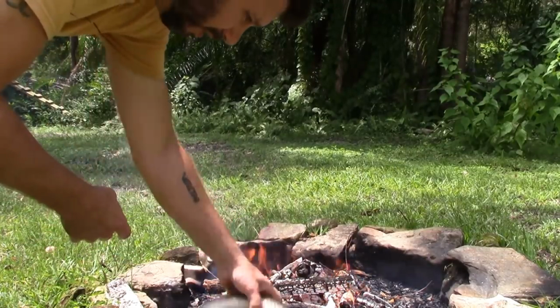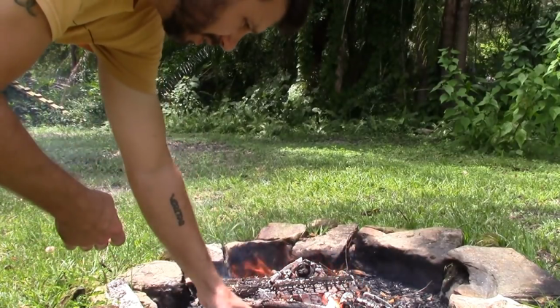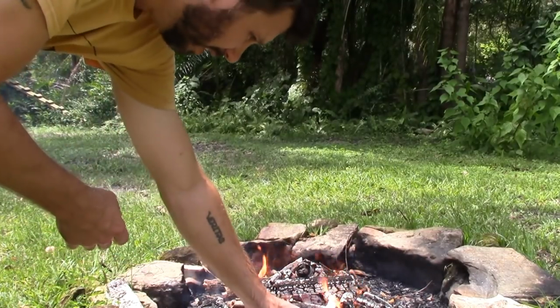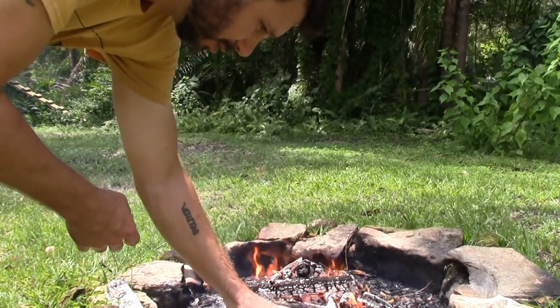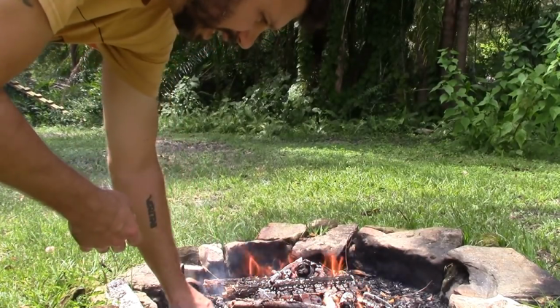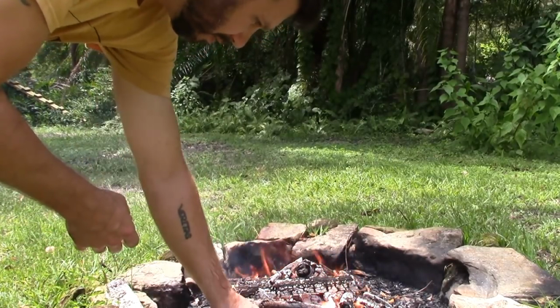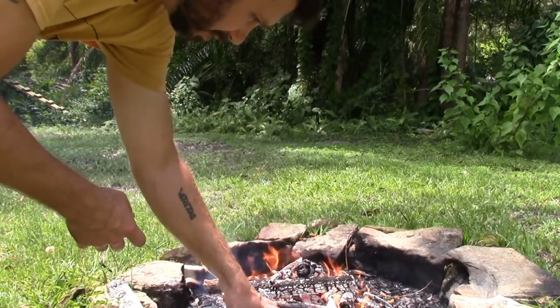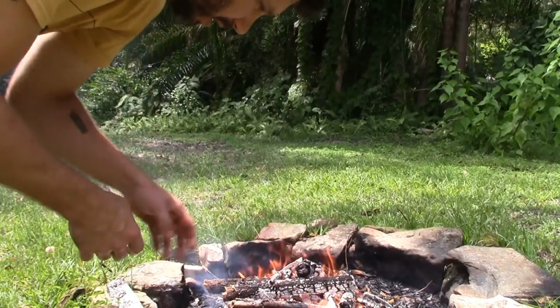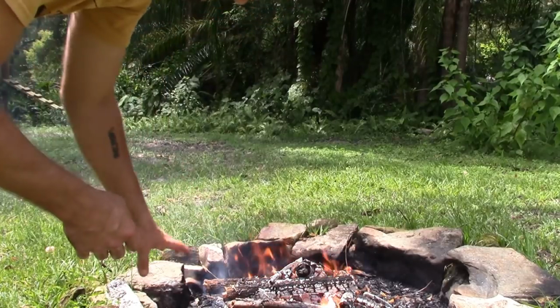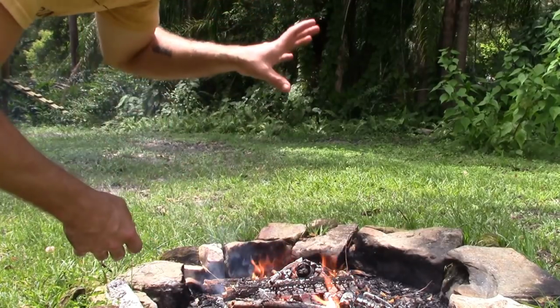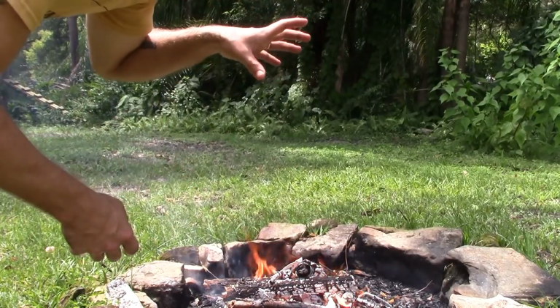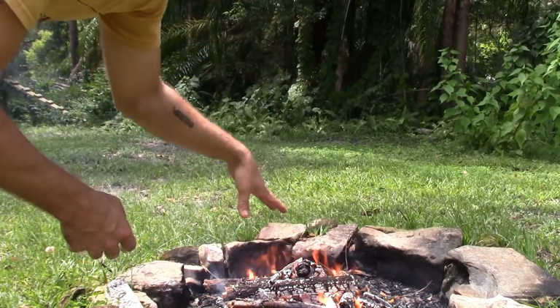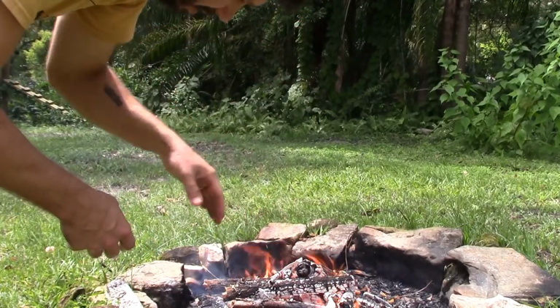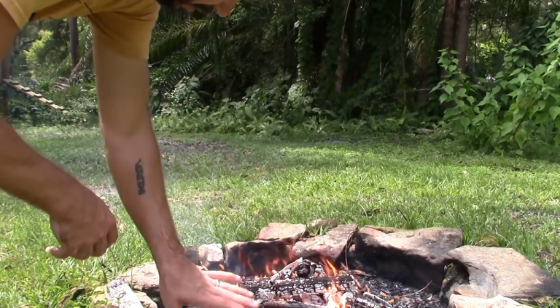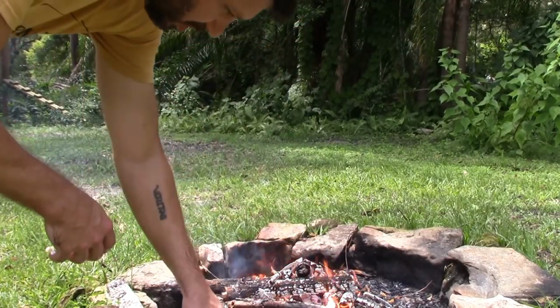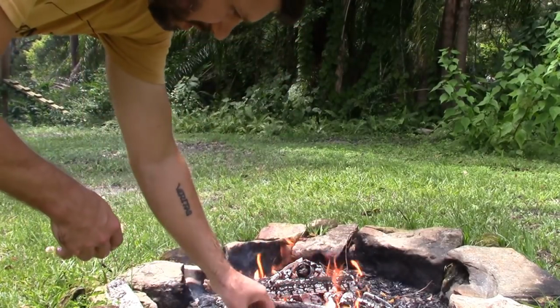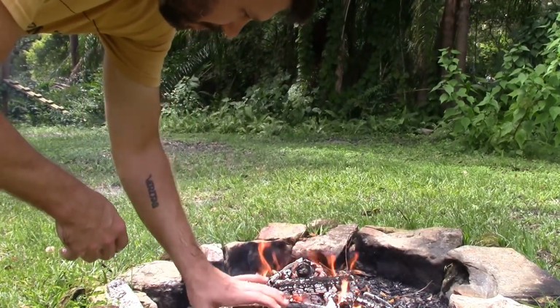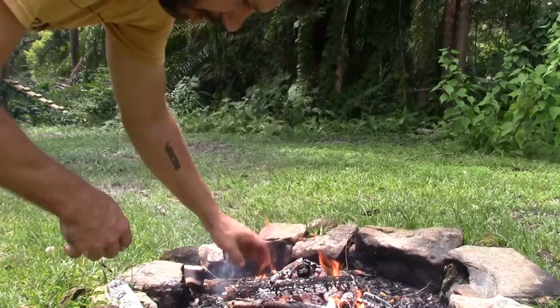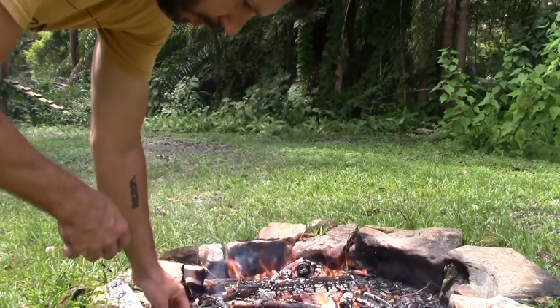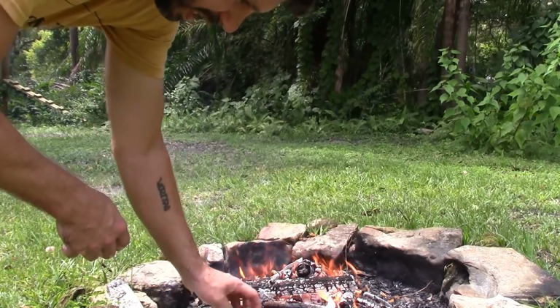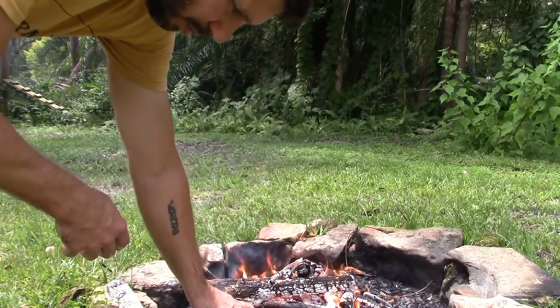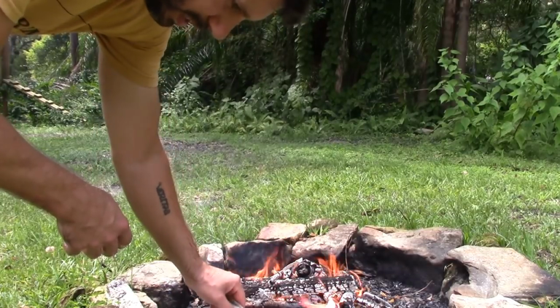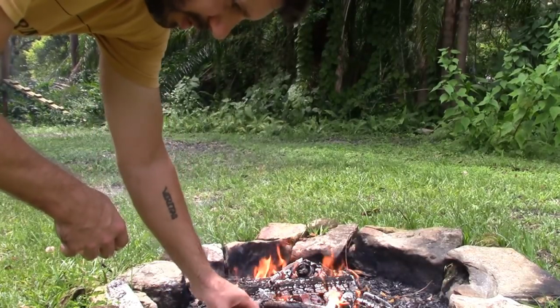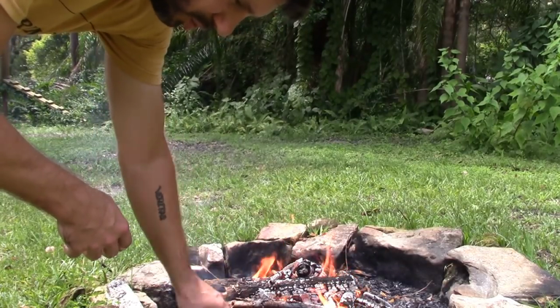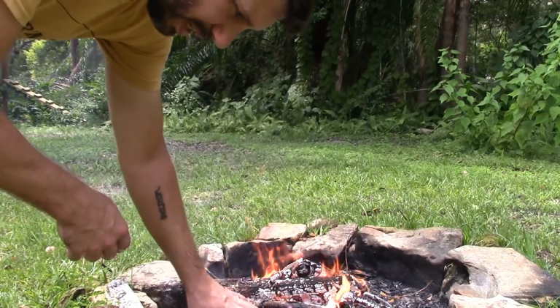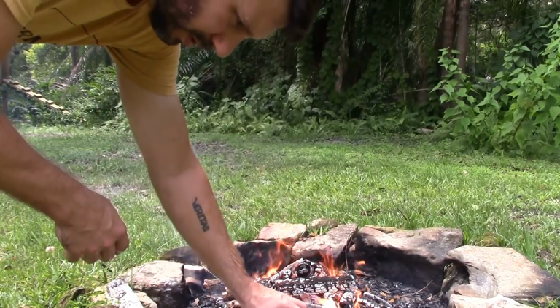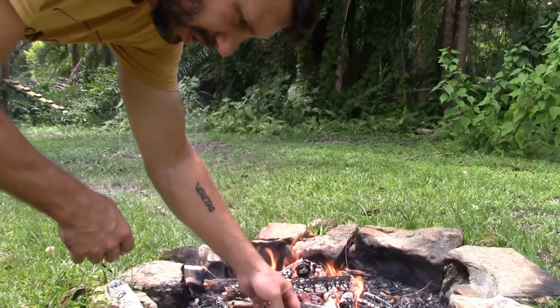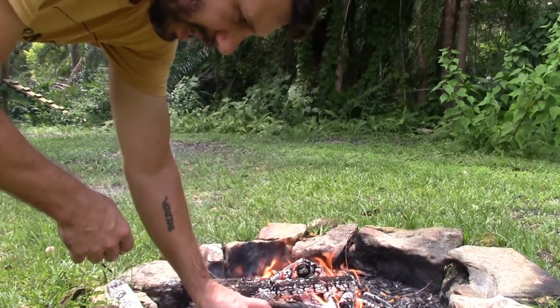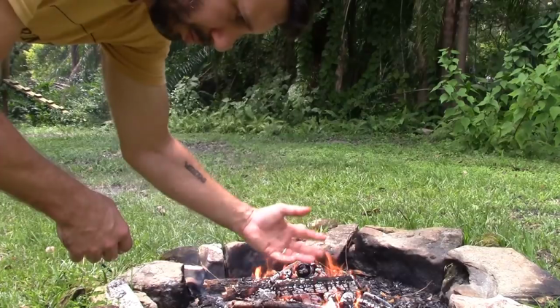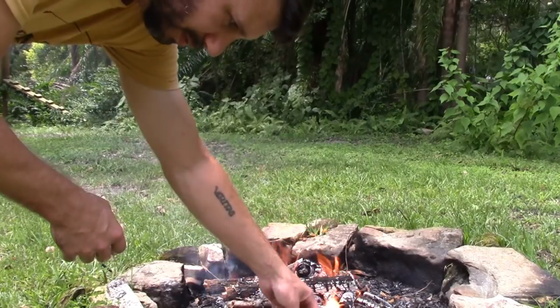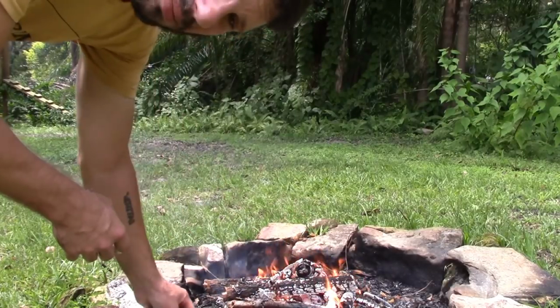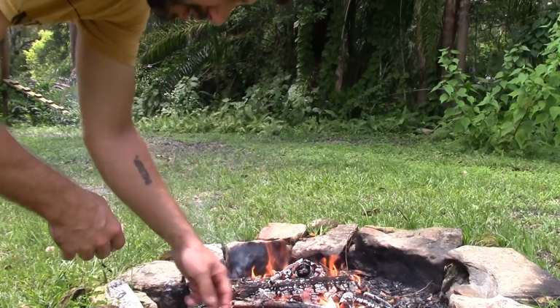Right now we're just going to set it down by the fire, it'll start cooking a little bit, and then as everything burns down we can actually just shift it right onto the coals. It'll cook right inside of its own shell, and as it cooks it's a little easier to actually remove it so we can get the meat out of it.